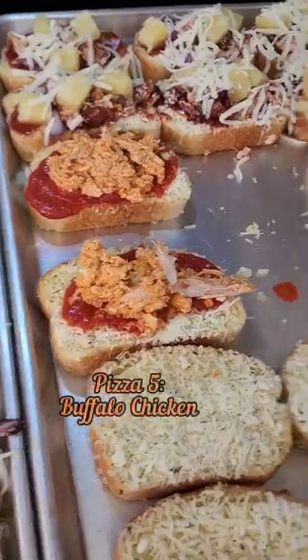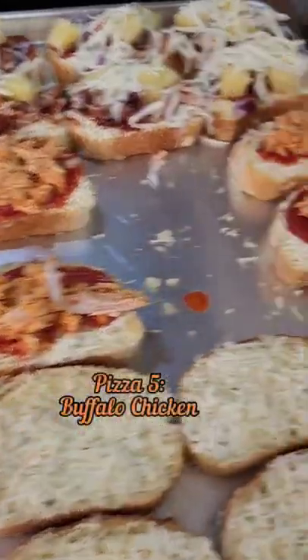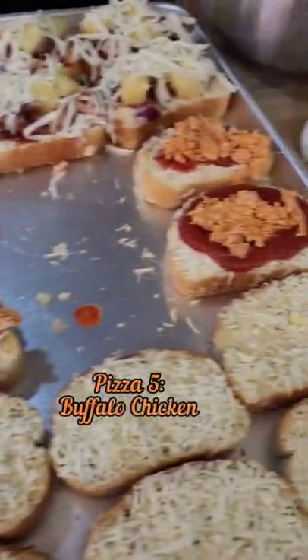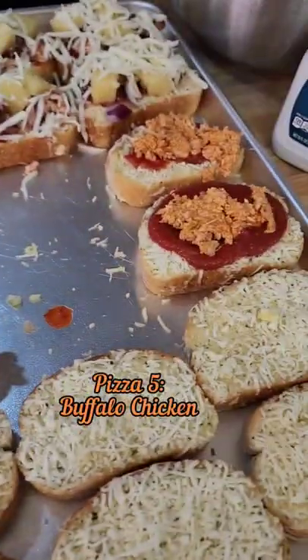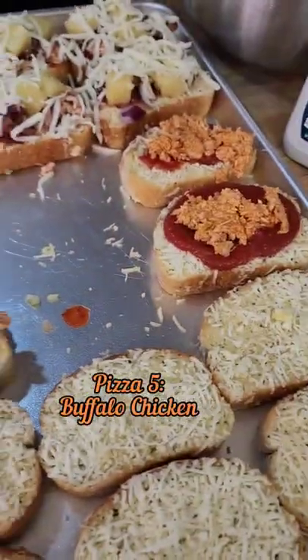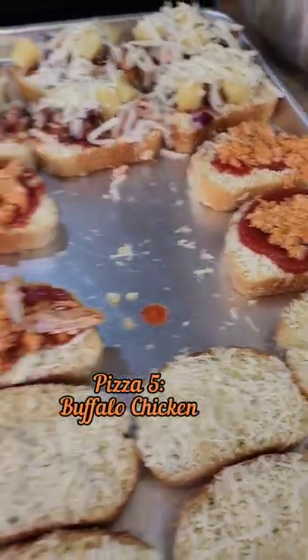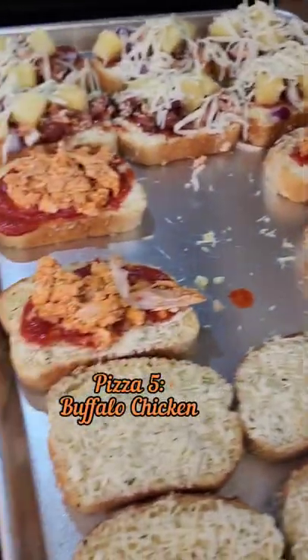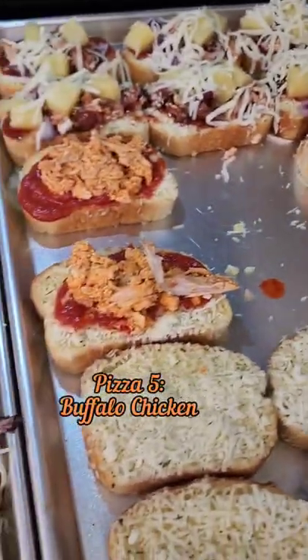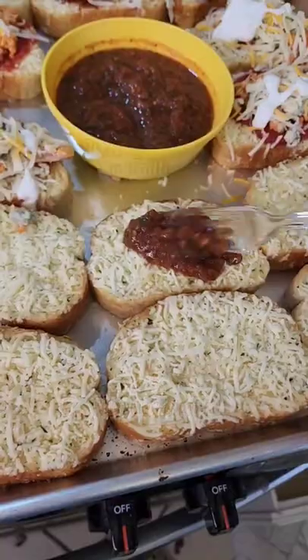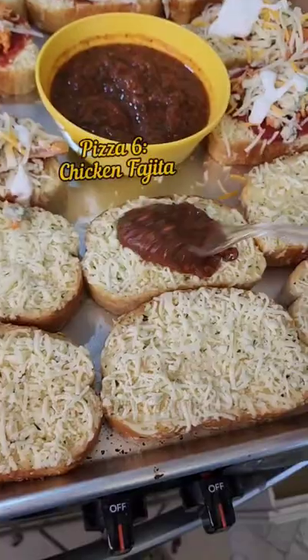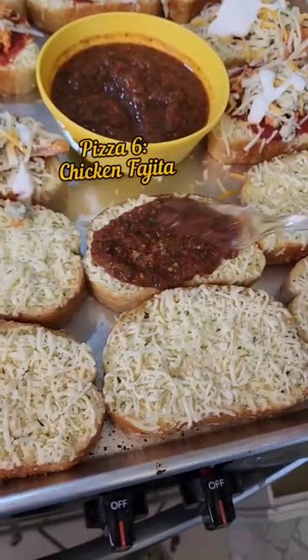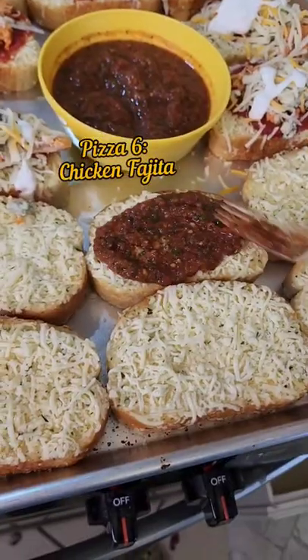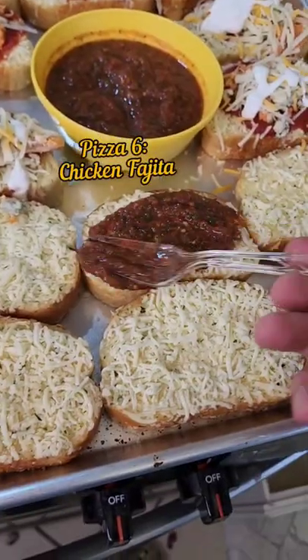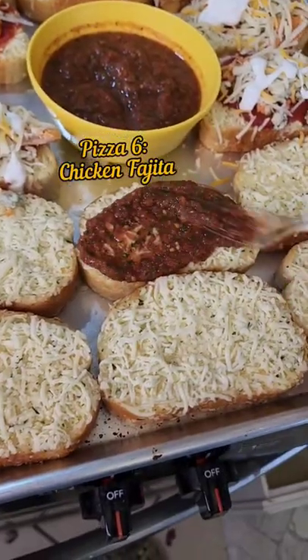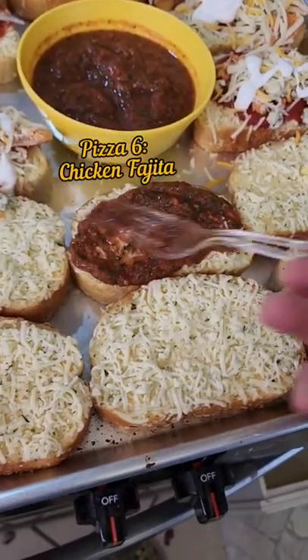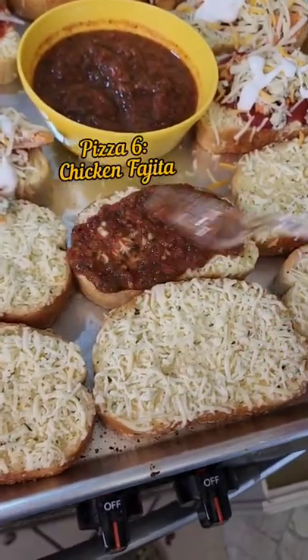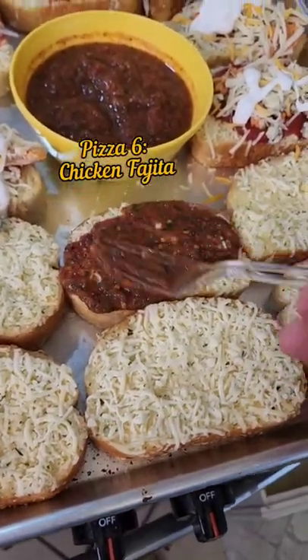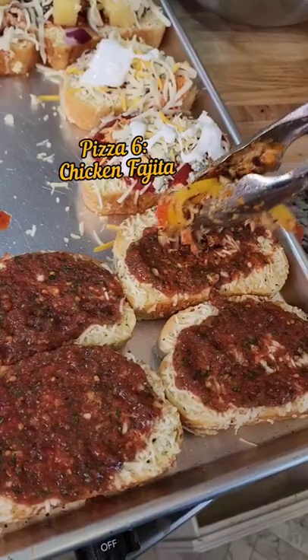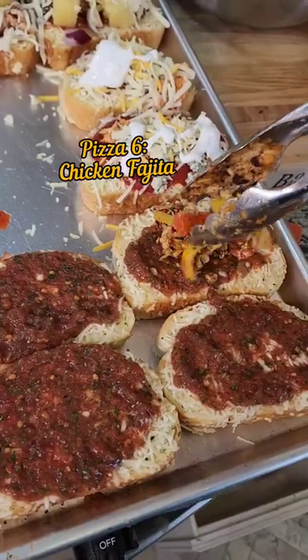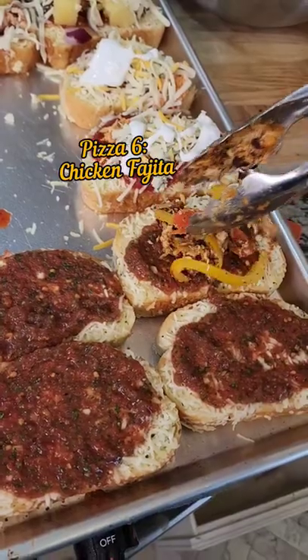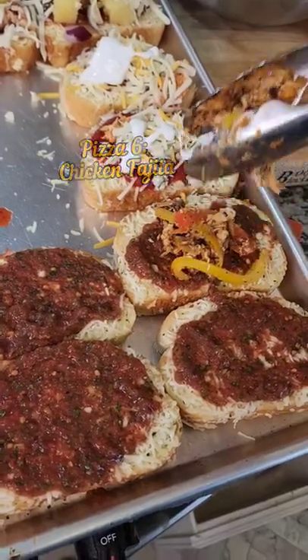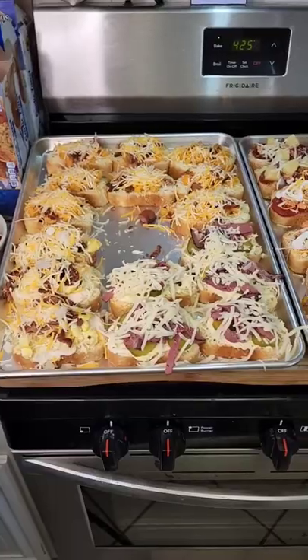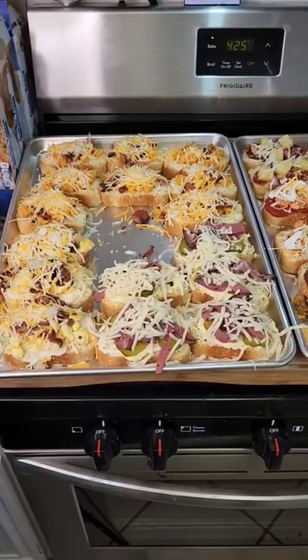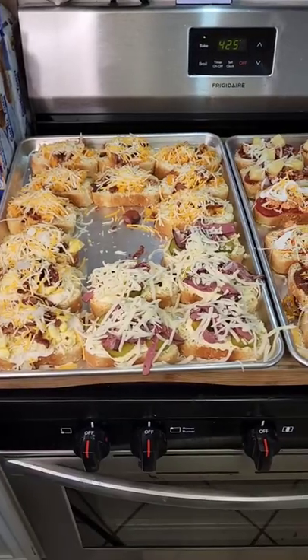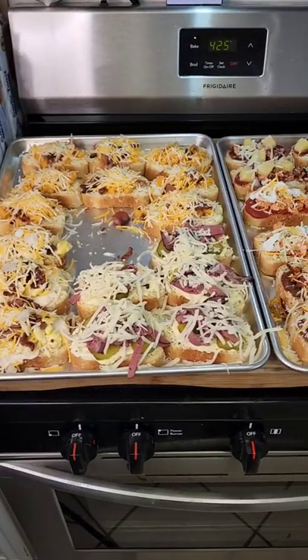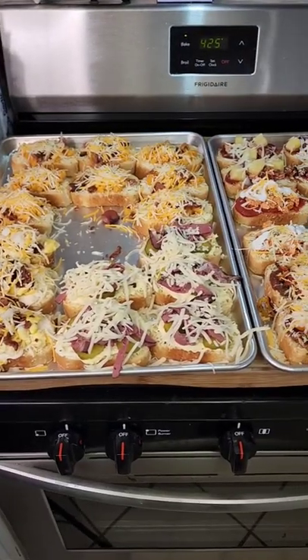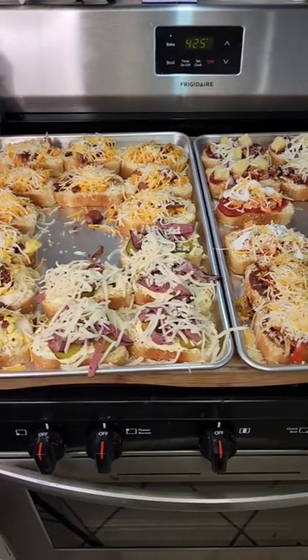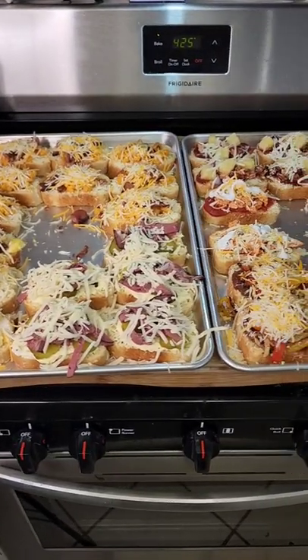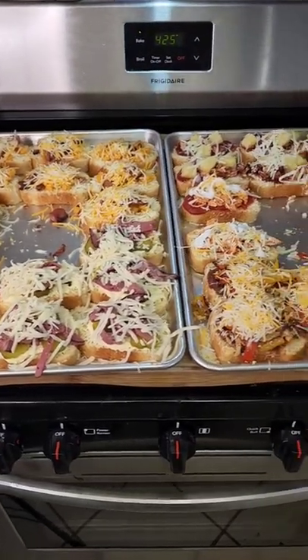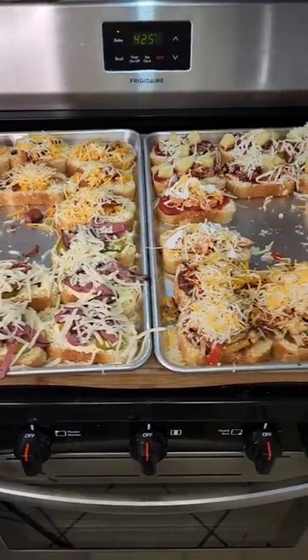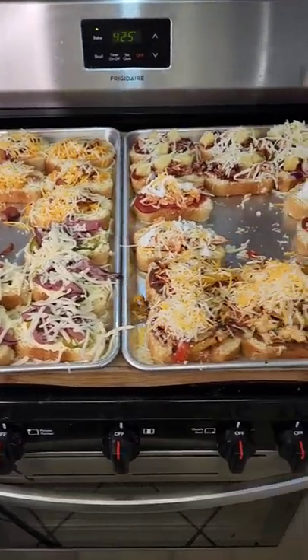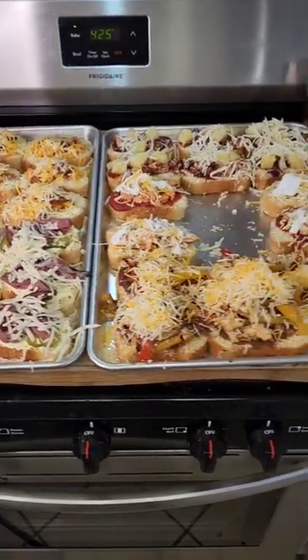Add the buffalo chicken and this one gets three types of cheese. For the fajita pizza, let's add the sauce and the fajitas. This looks gorgeous.